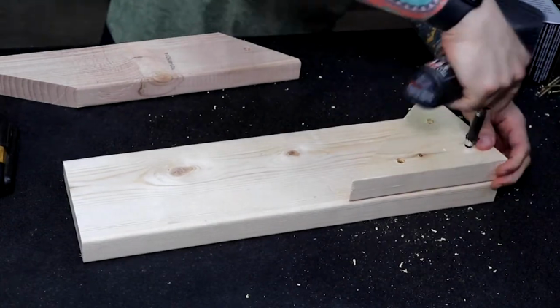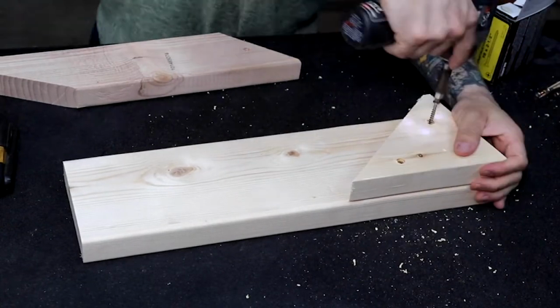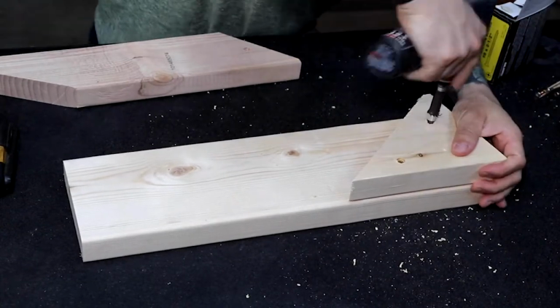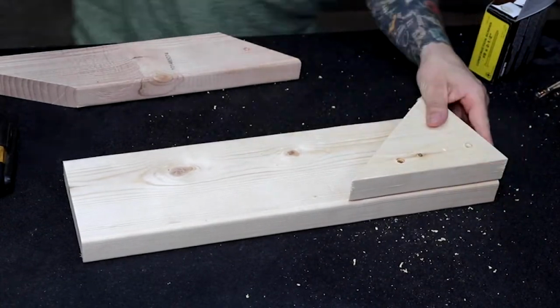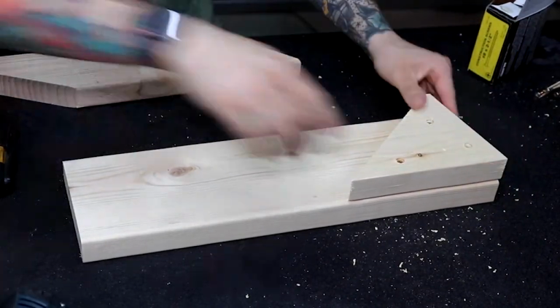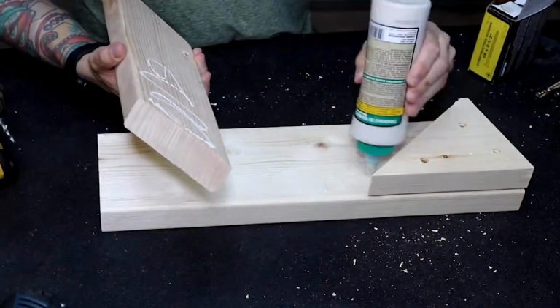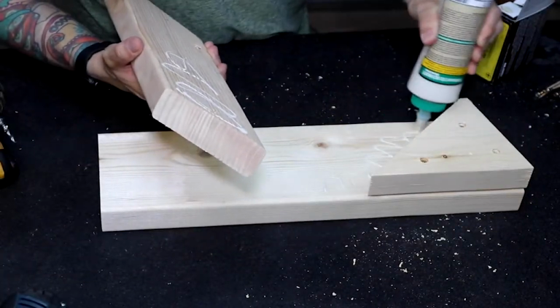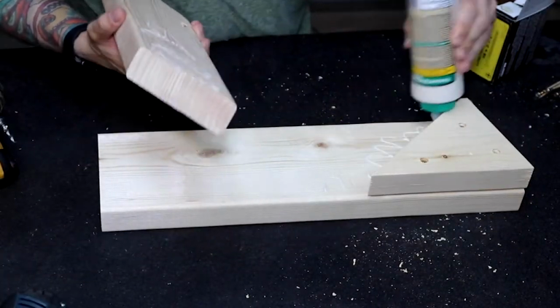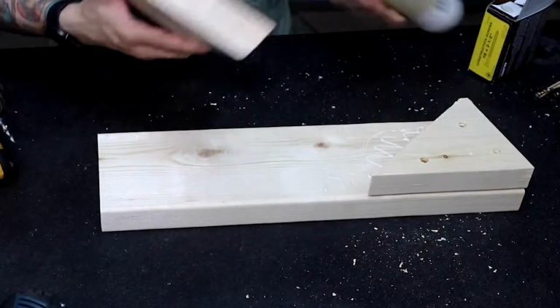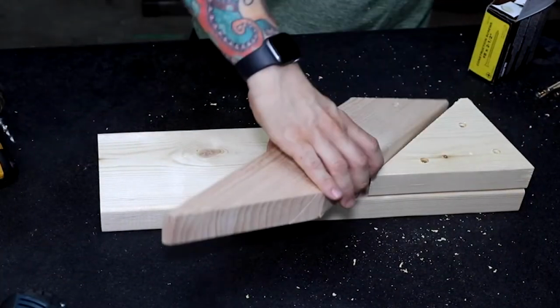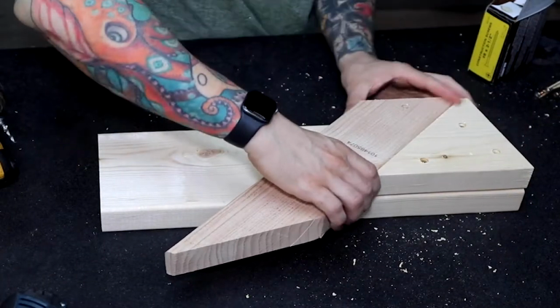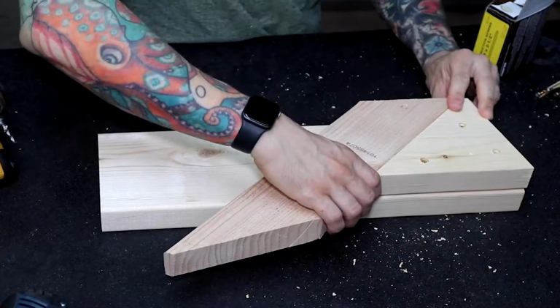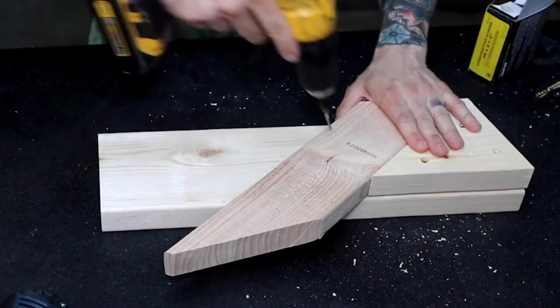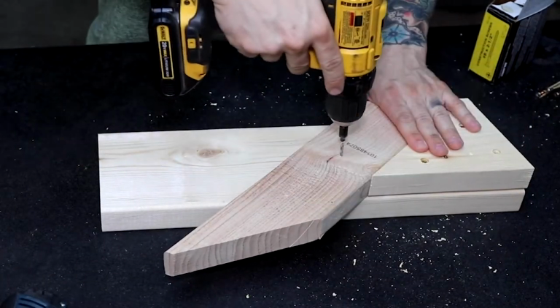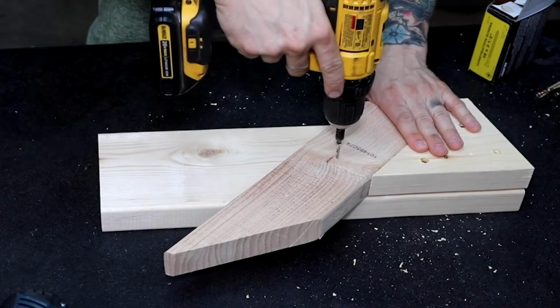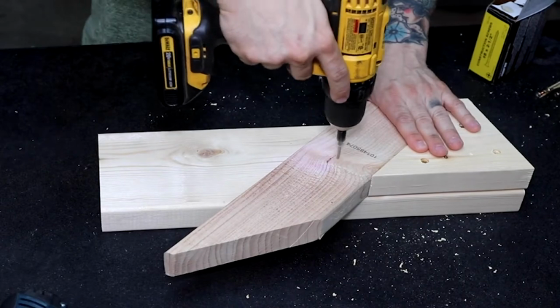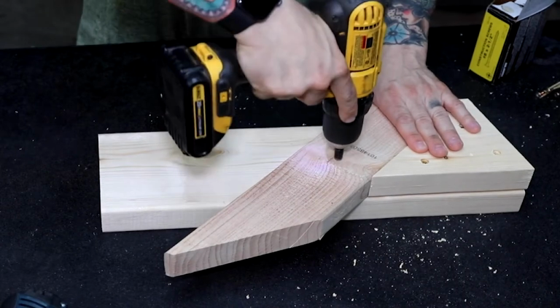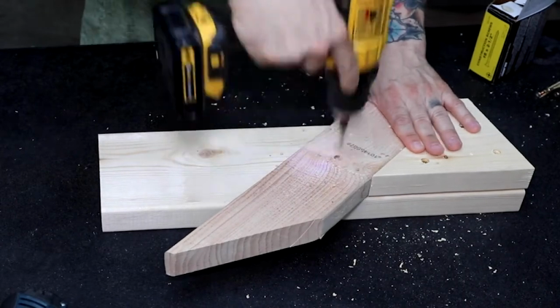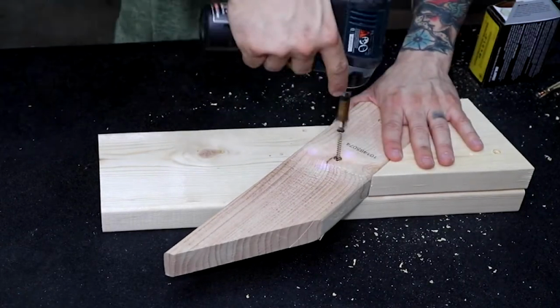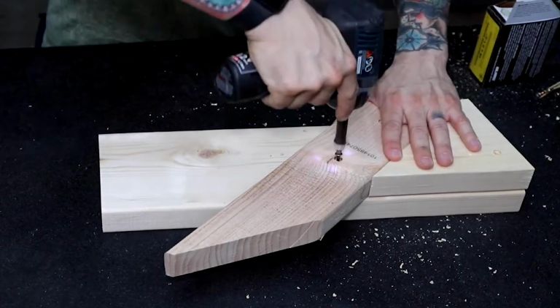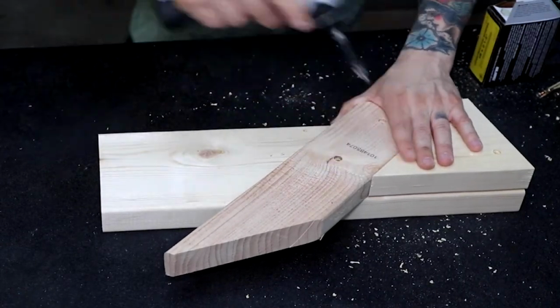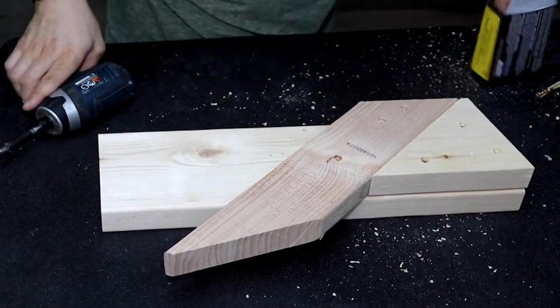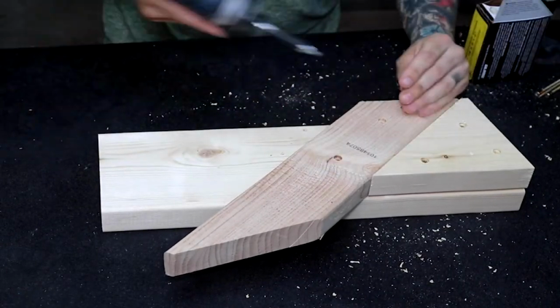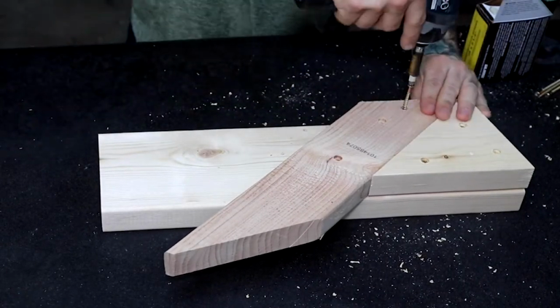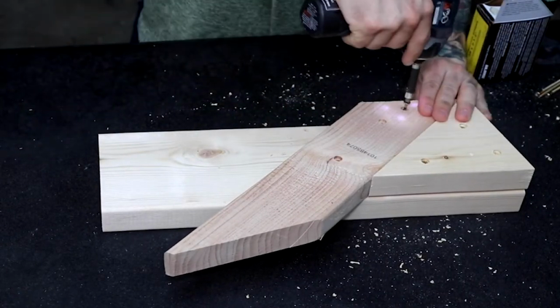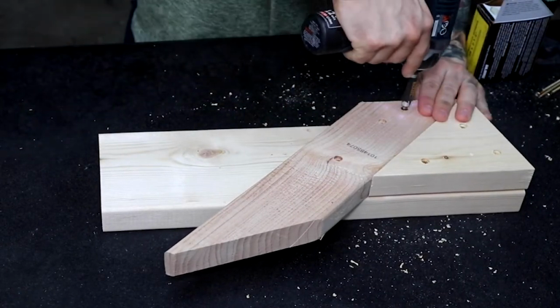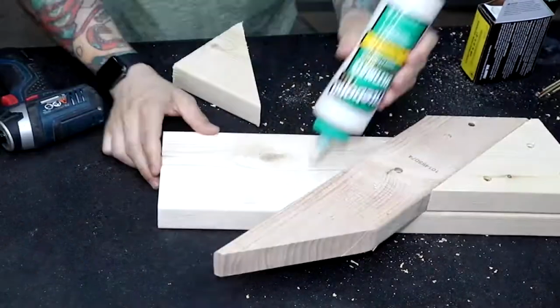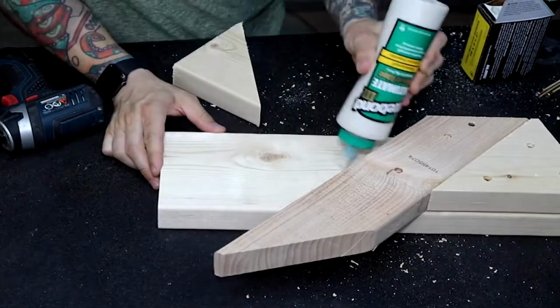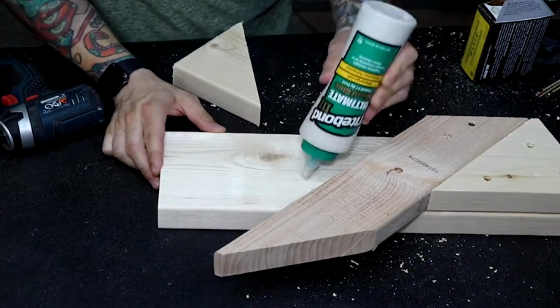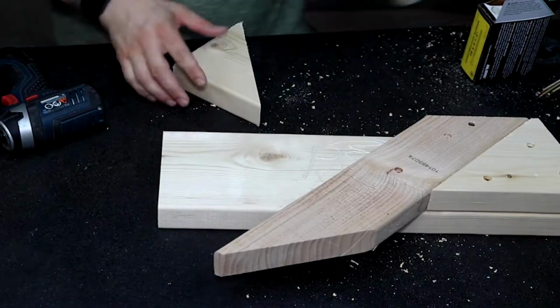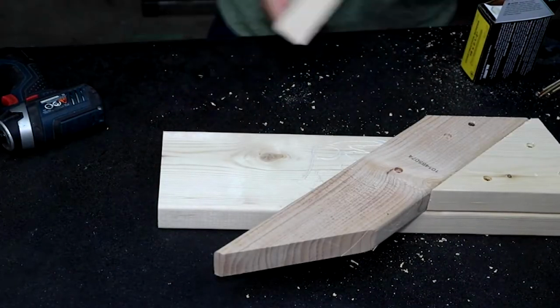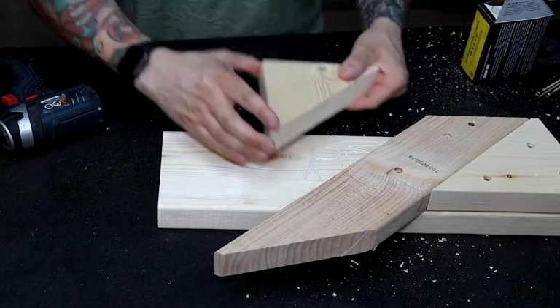To assemble, I used lots of wood glue, screws, and a couple of bolts. This deadlift jack is going to be supporting a lot of weight, so I want to make sure it can handle it.